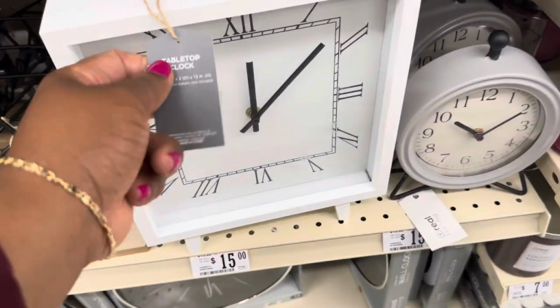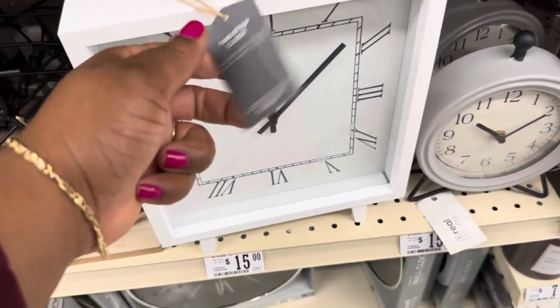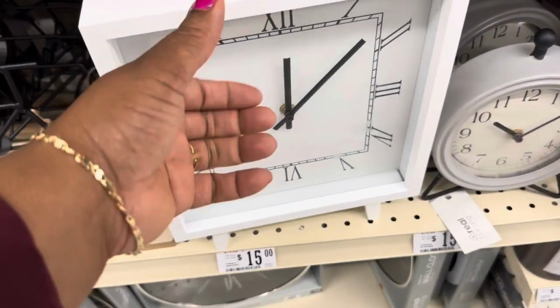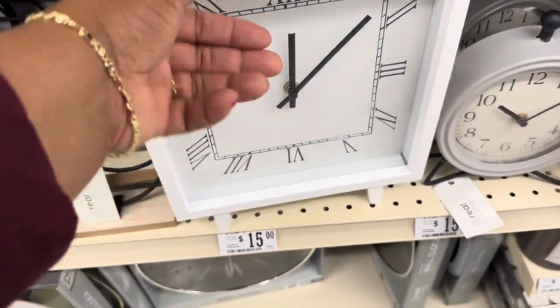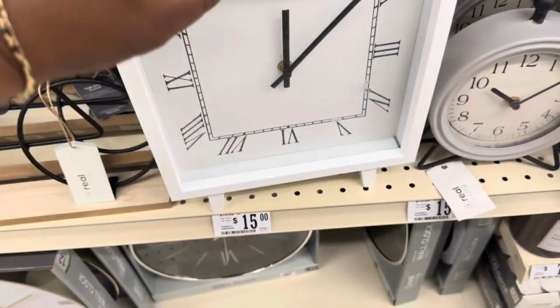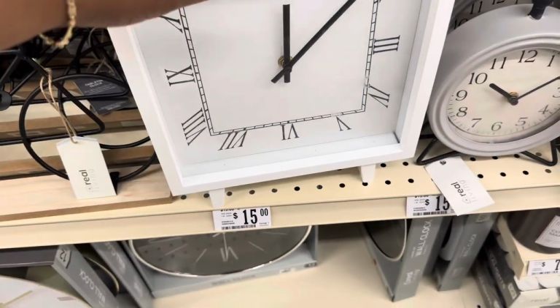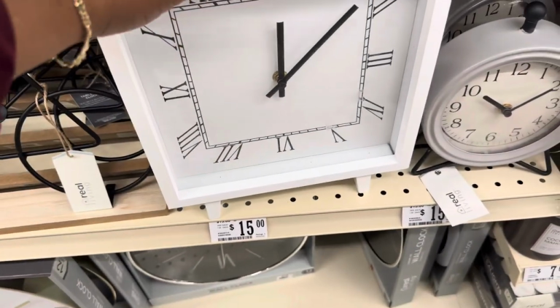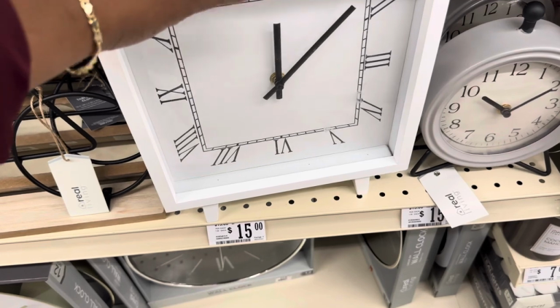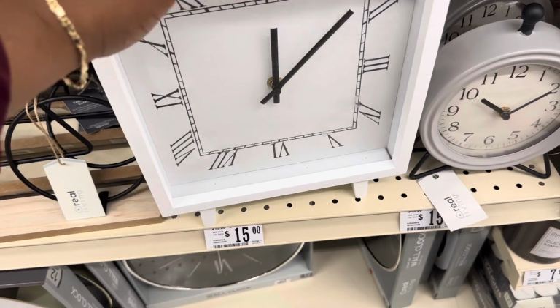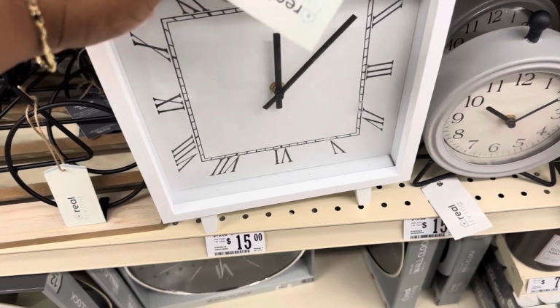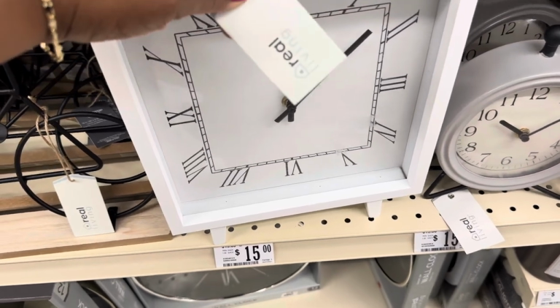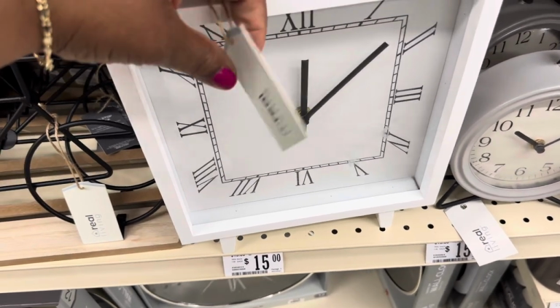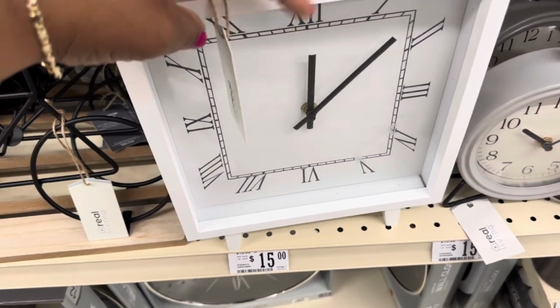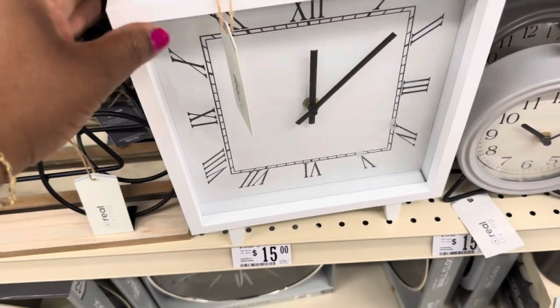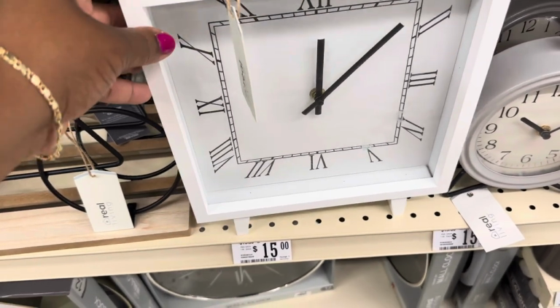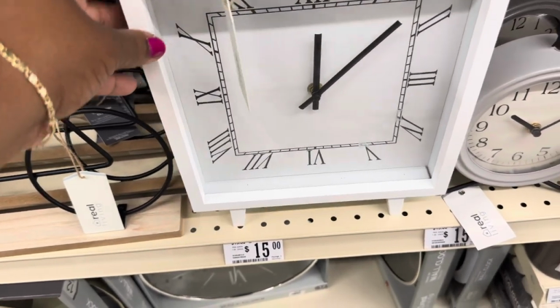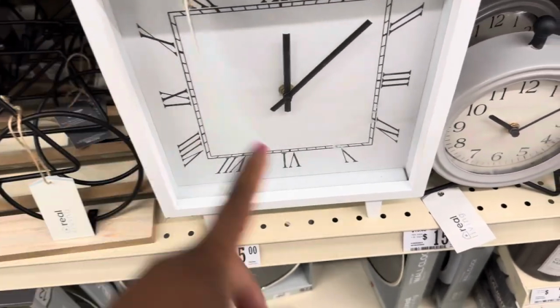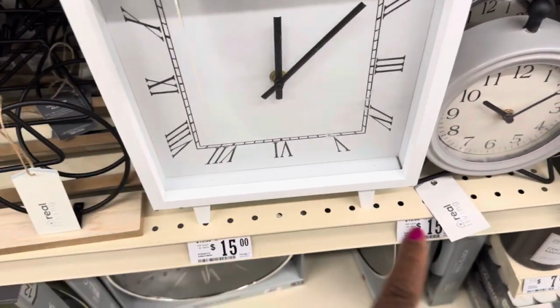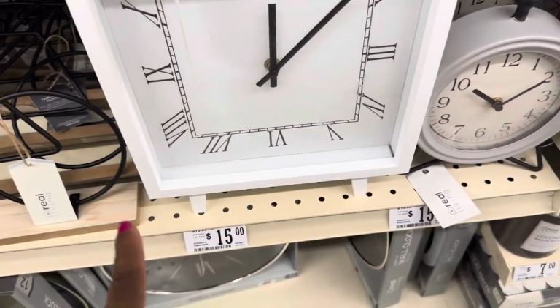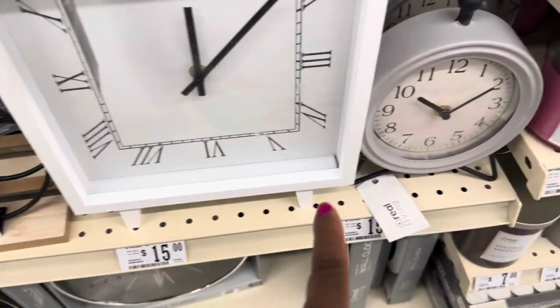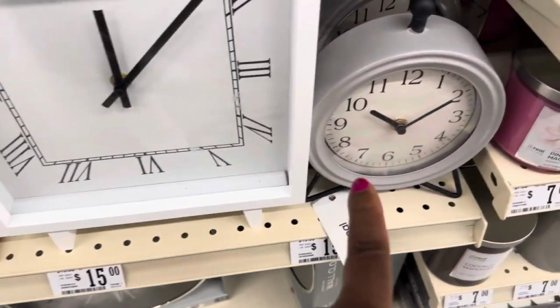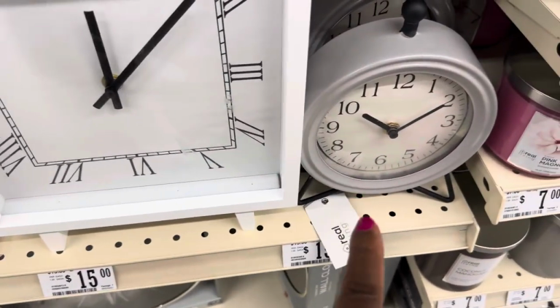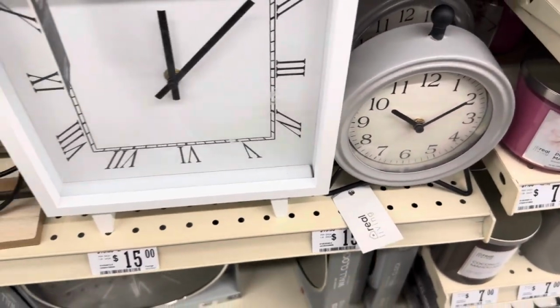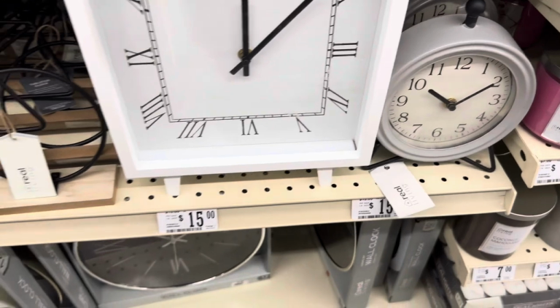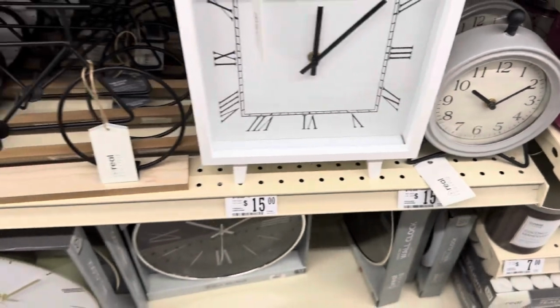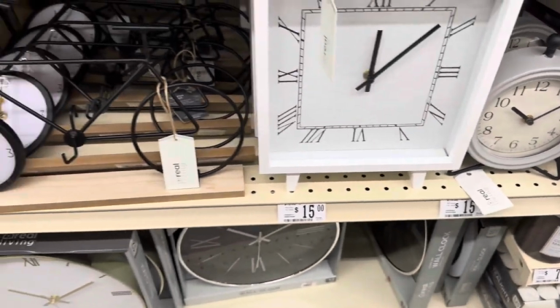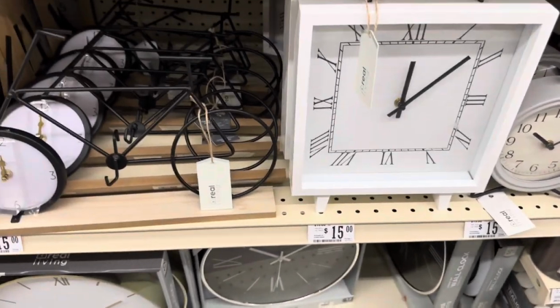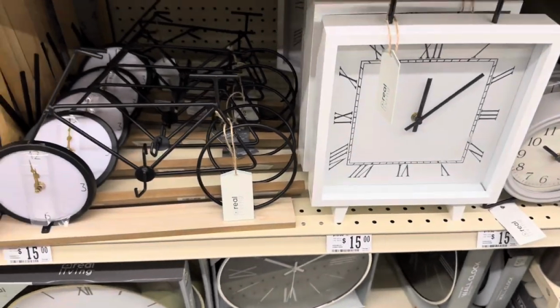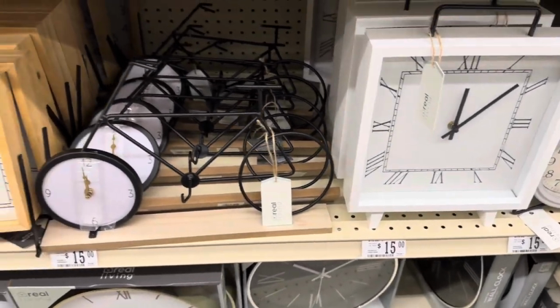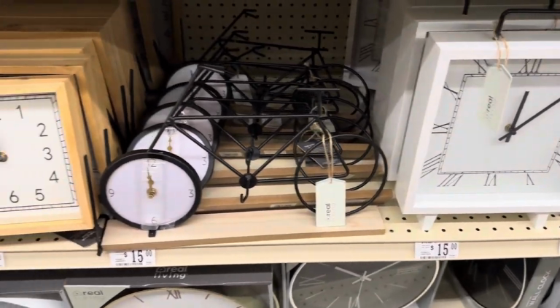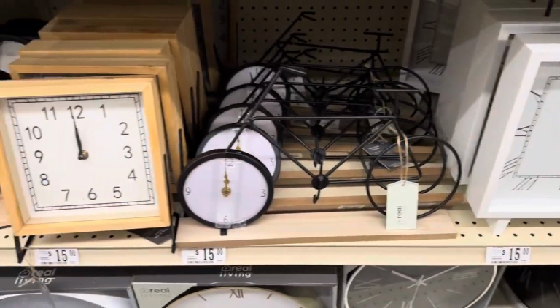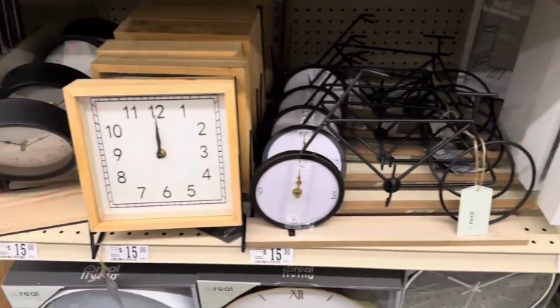$15 for all of these clocks on this shelf, starting with that one. They're $15 by Real Living.